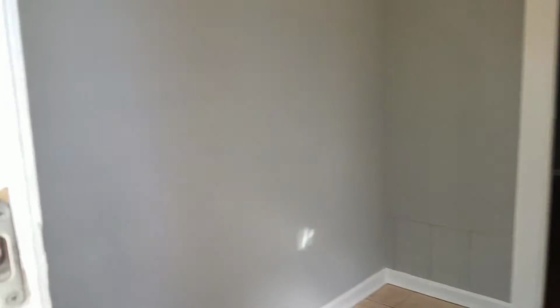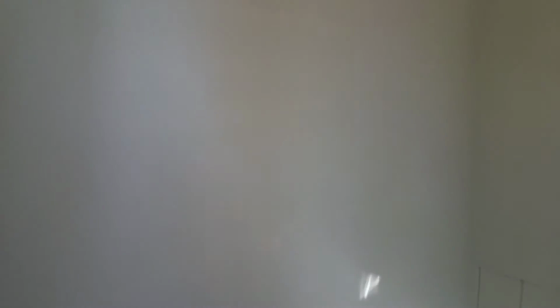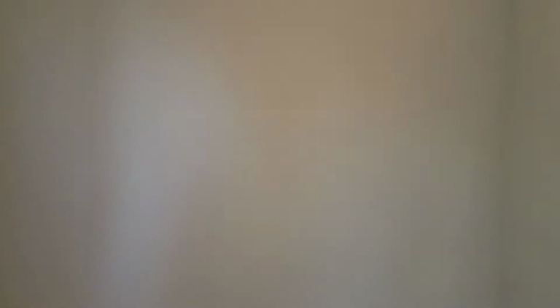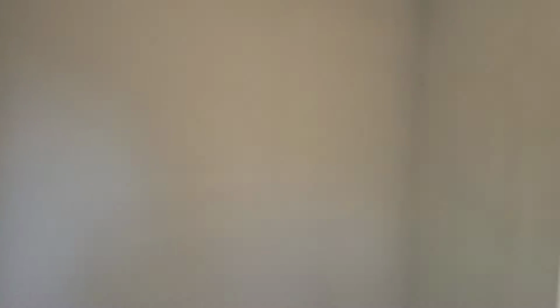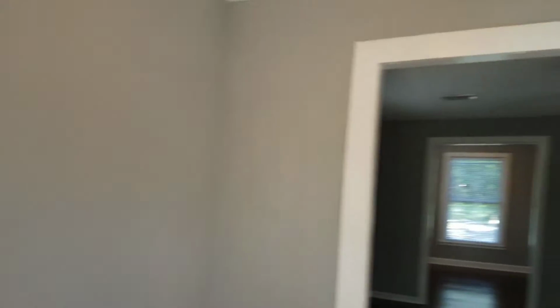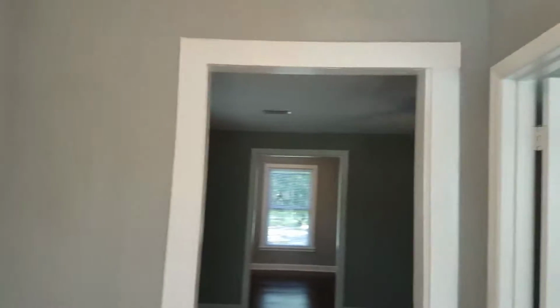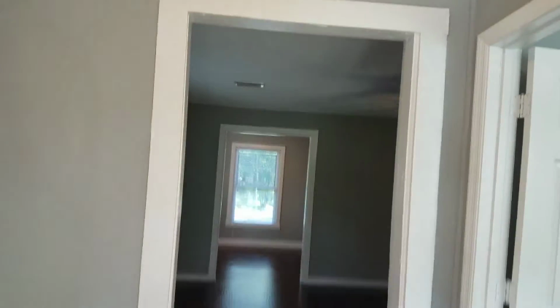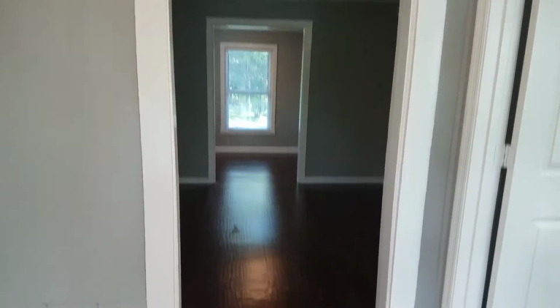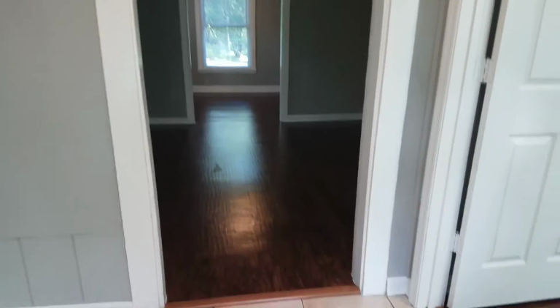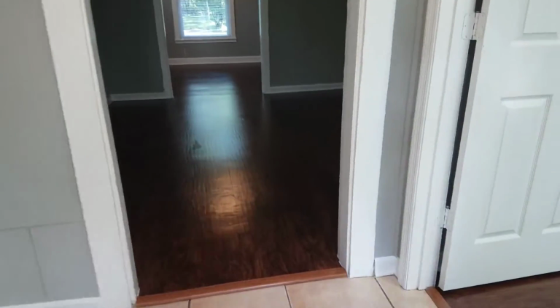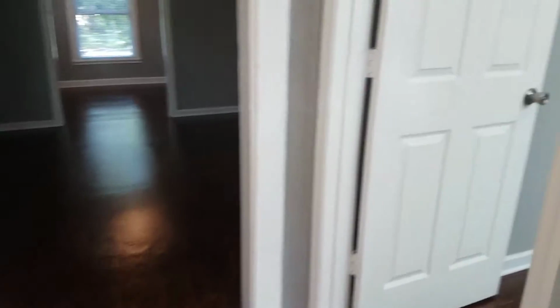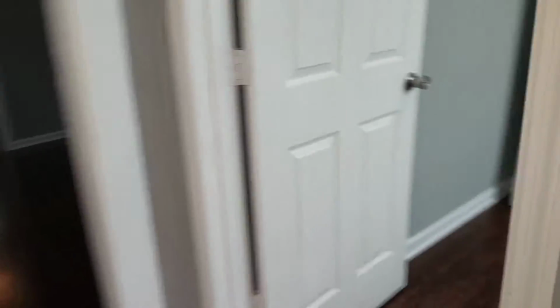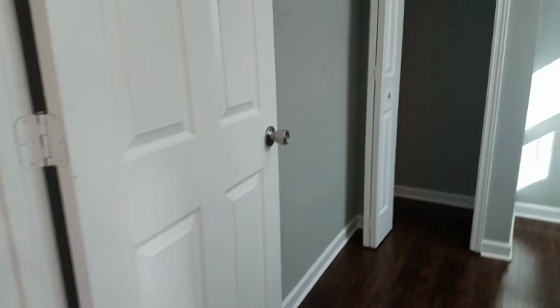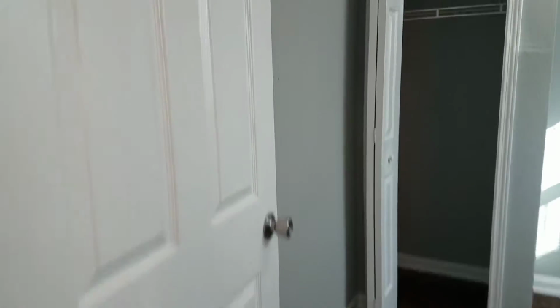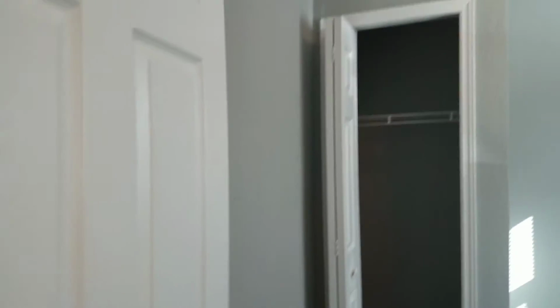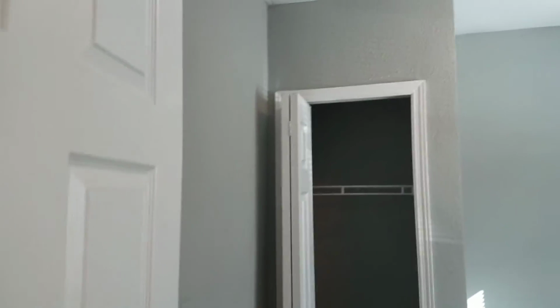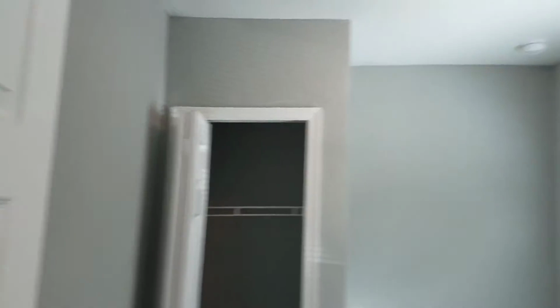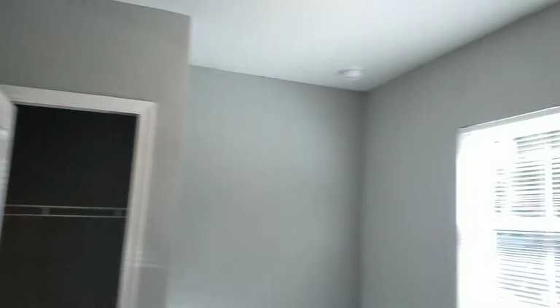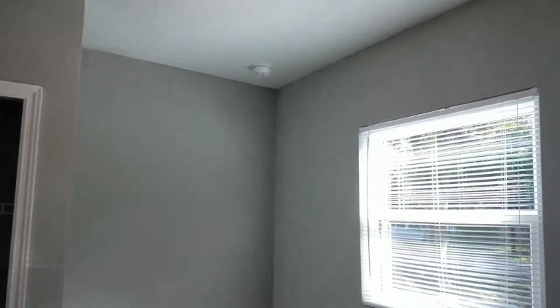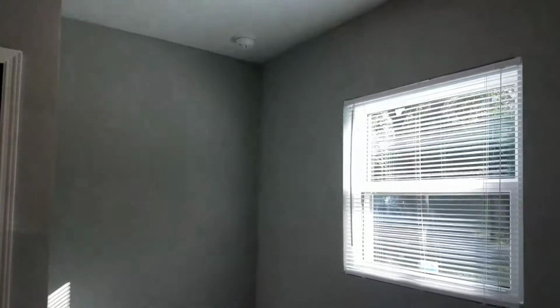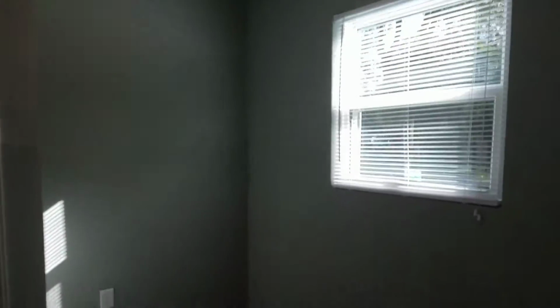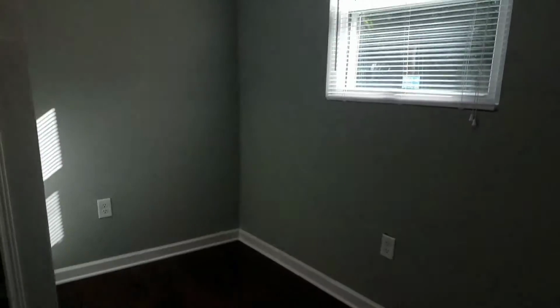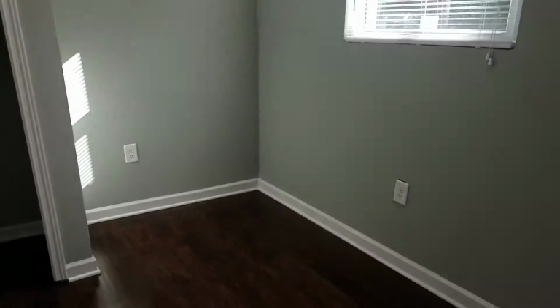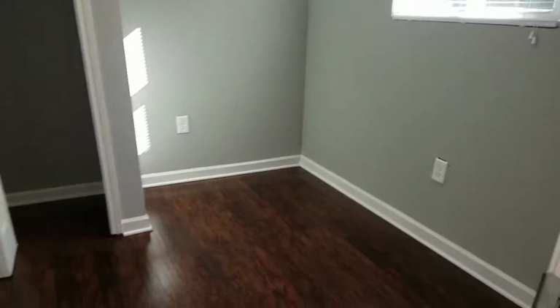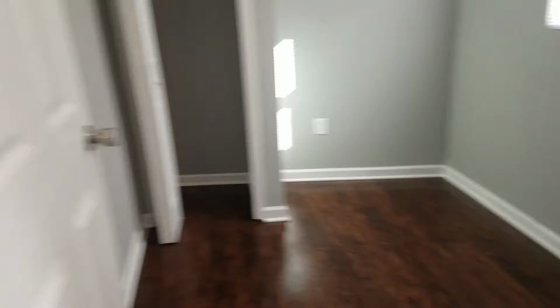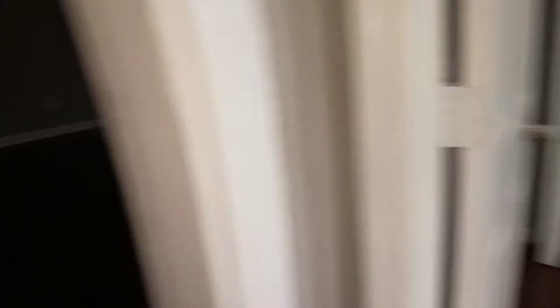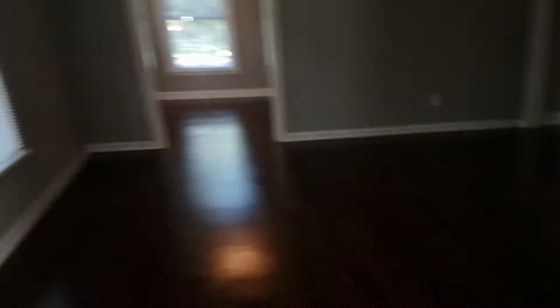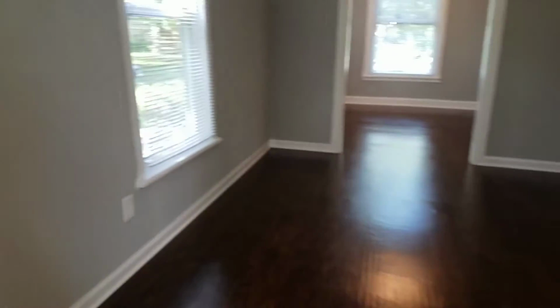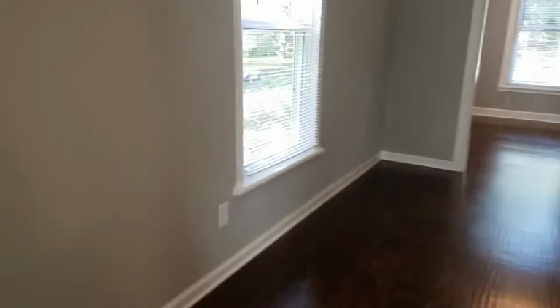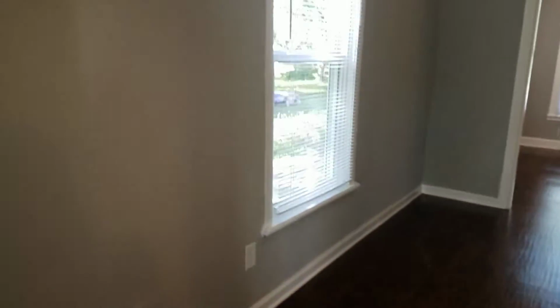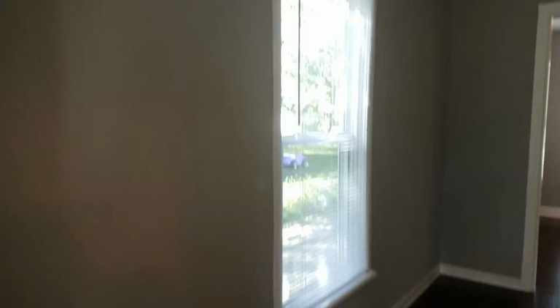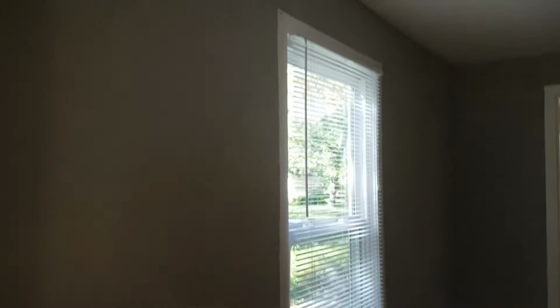As you first enter the front door, we have an entryway here and your first bedroom is to the right. We have installed new vinyl plank flooring throughout the home in all non-tiled areas.